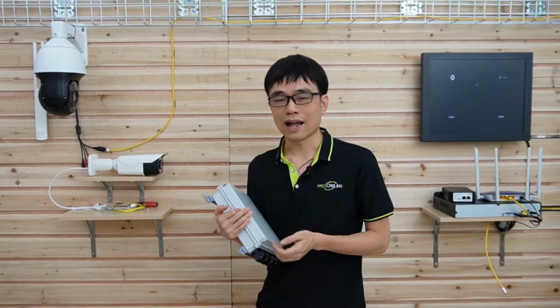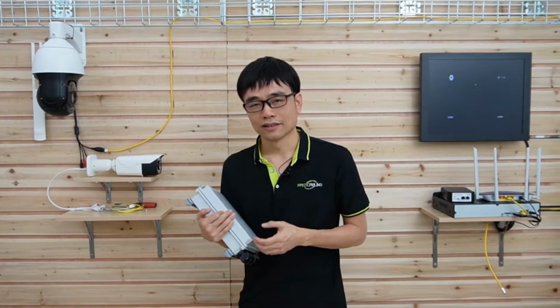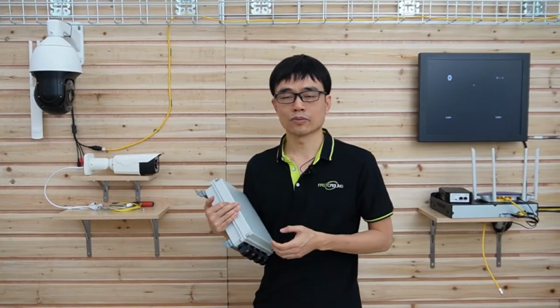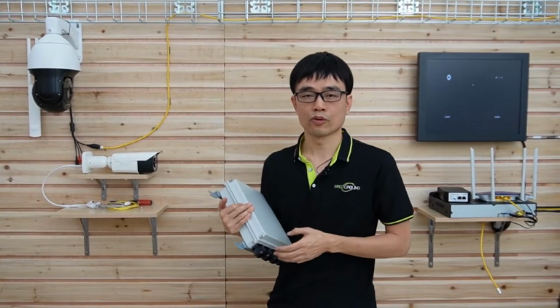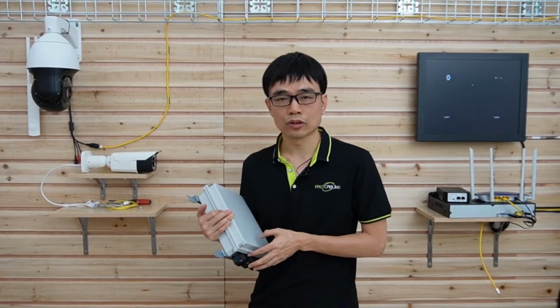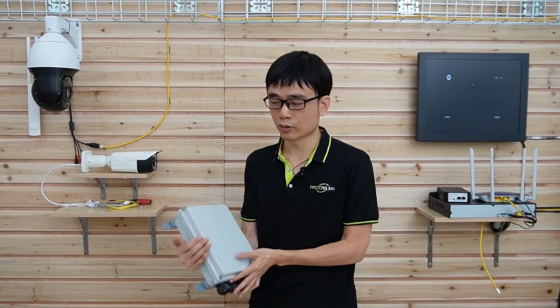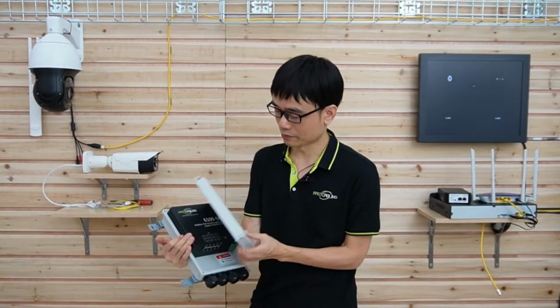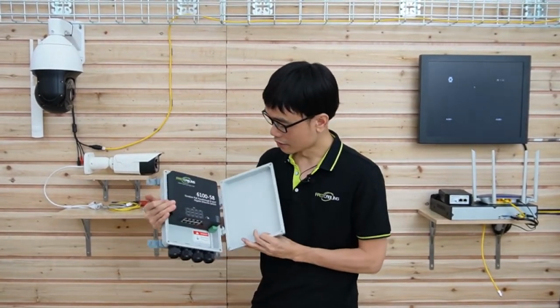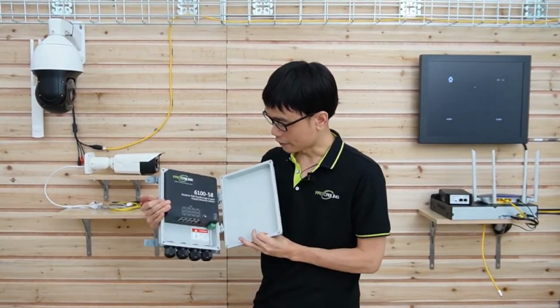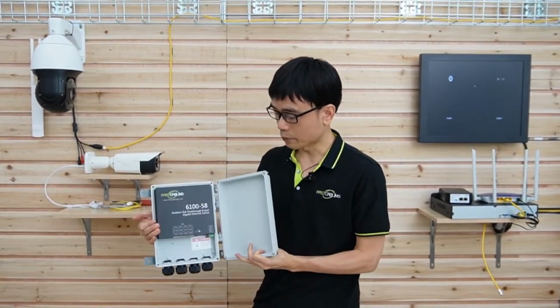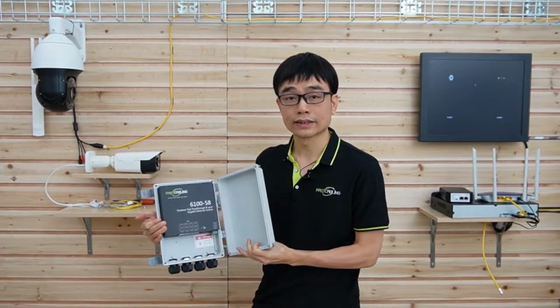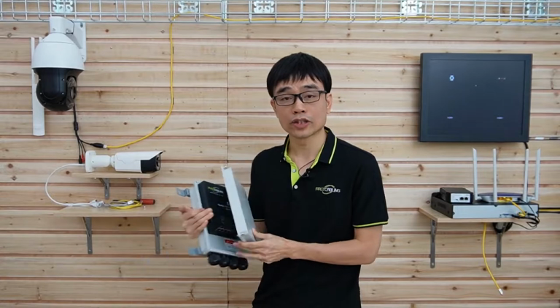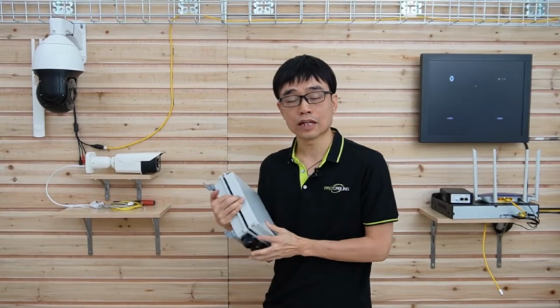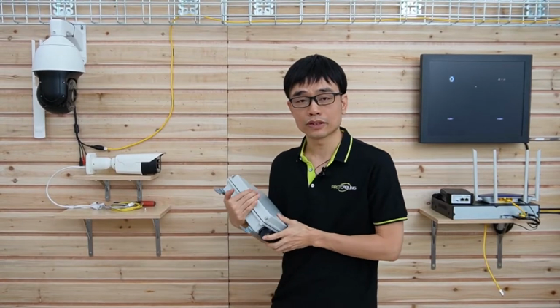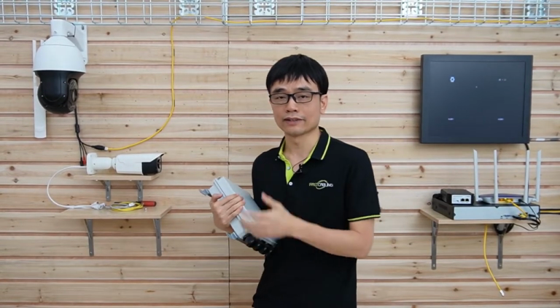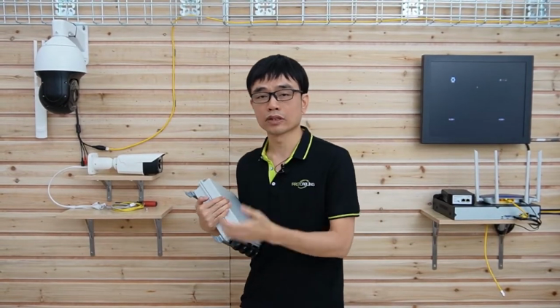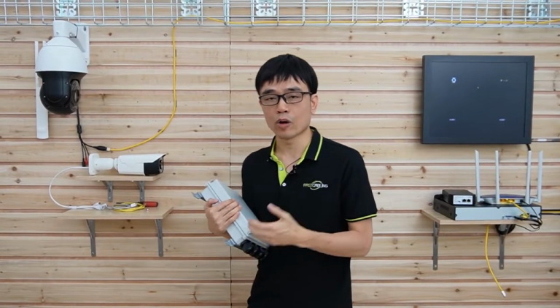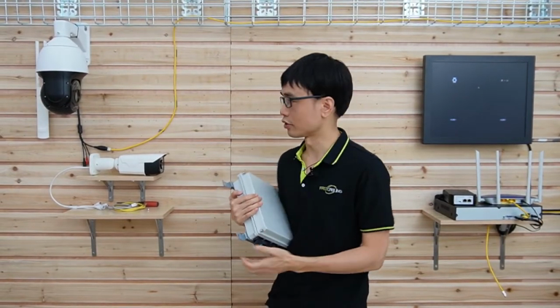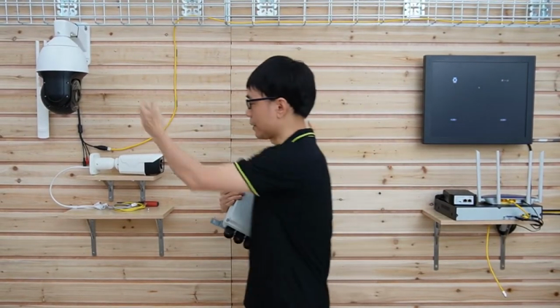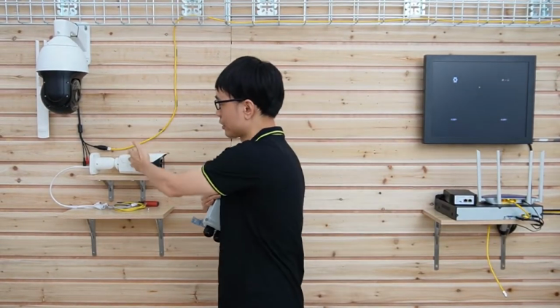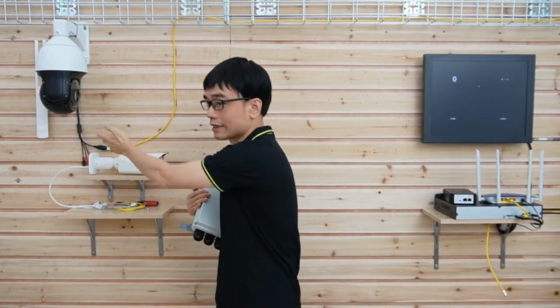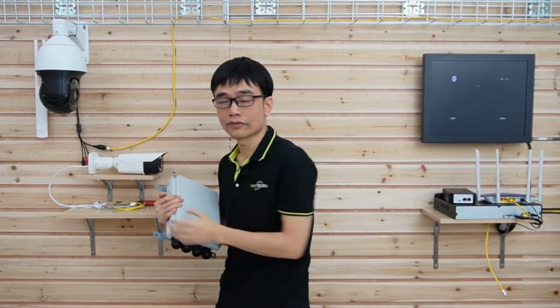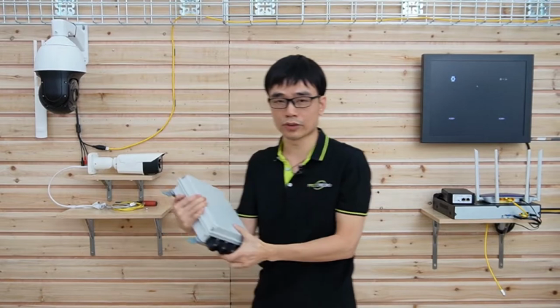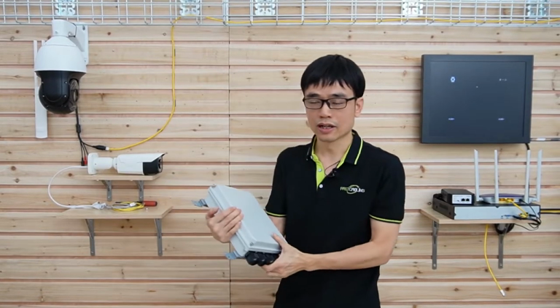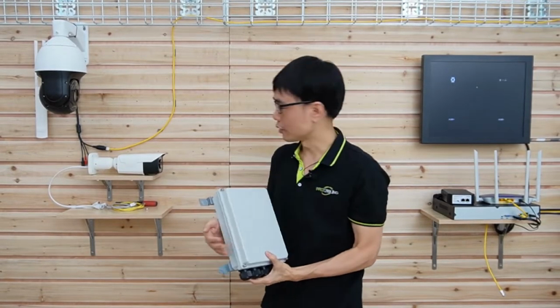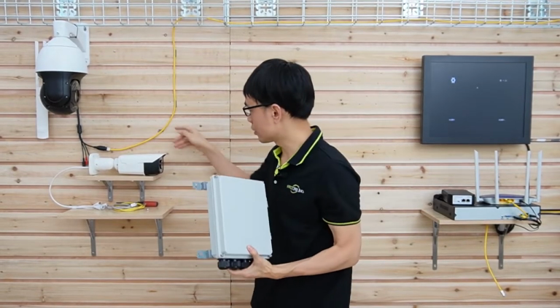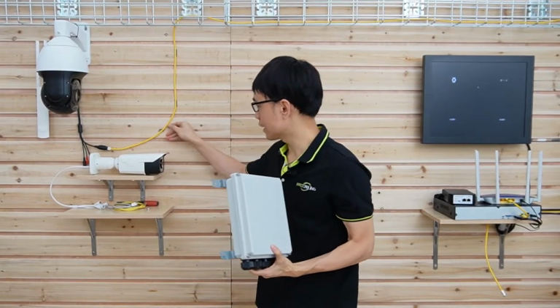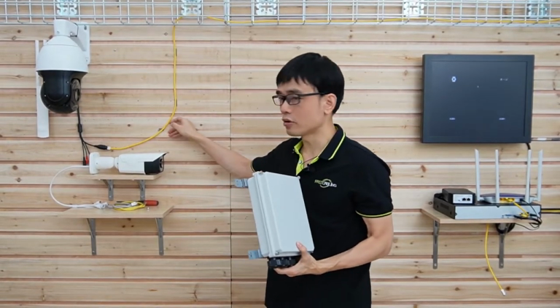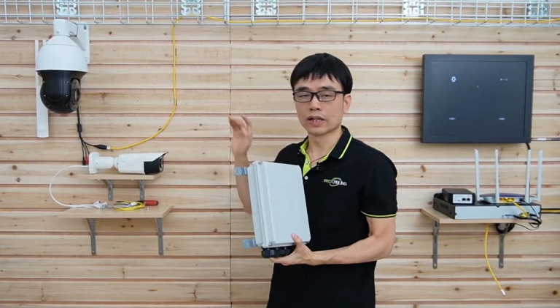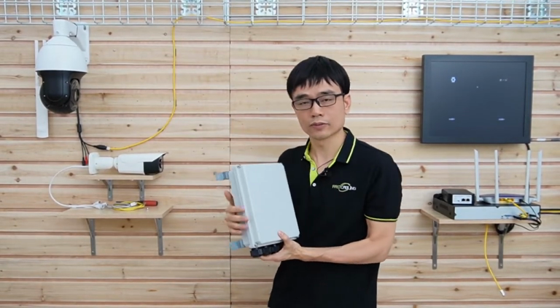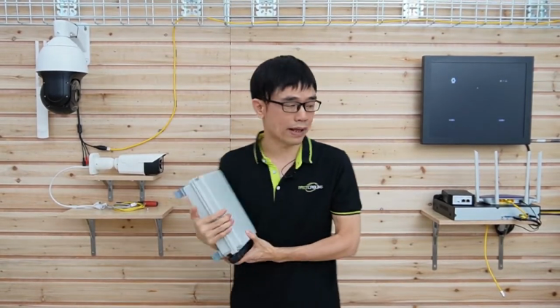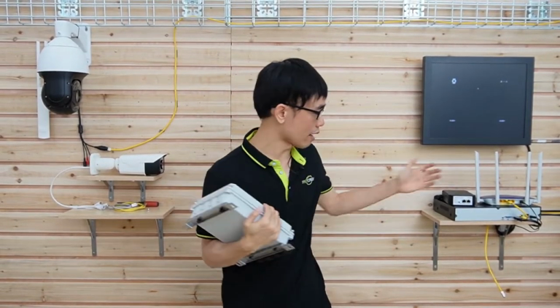This is a waterproof outdoor PoE switch. We can deploy this switch outside of the building and connect multiple devices such as IP cameras and access points to this switch, and use a single internet cable to link this switch back to the router.